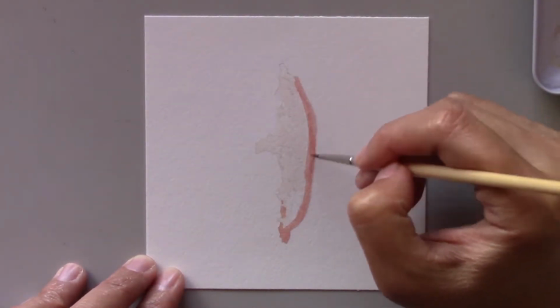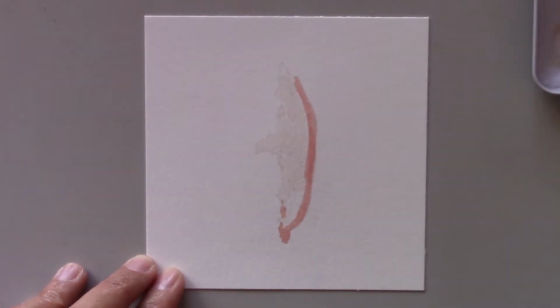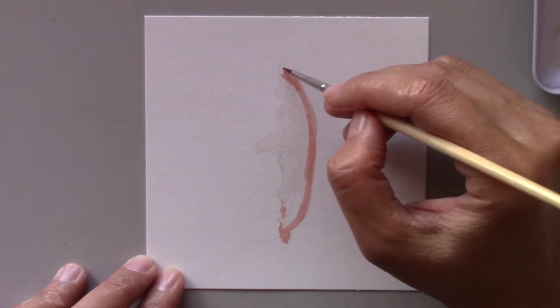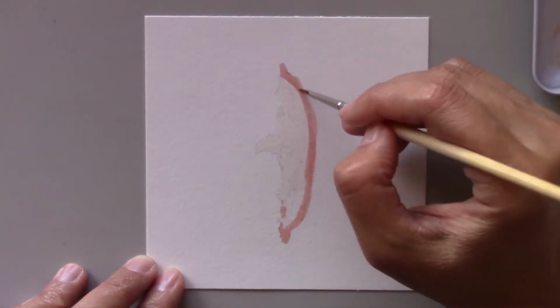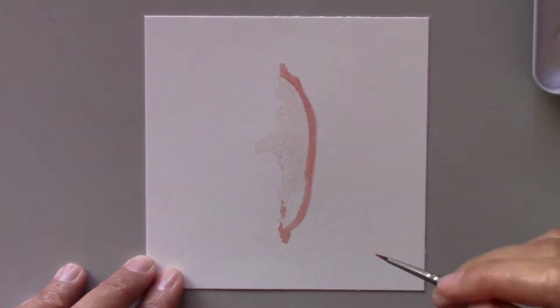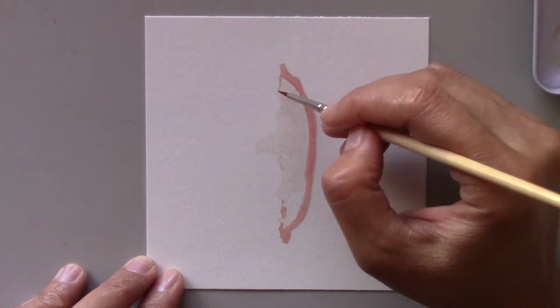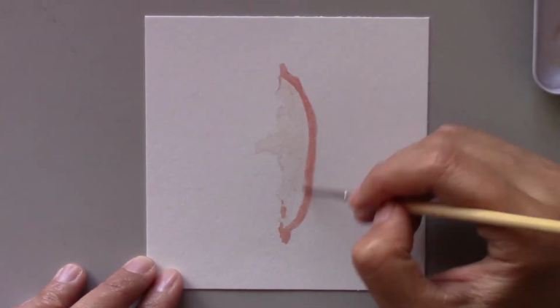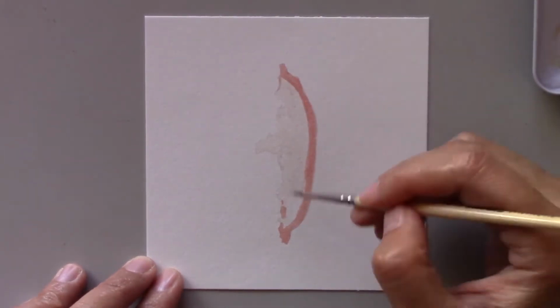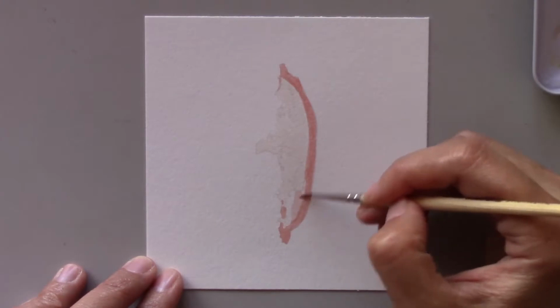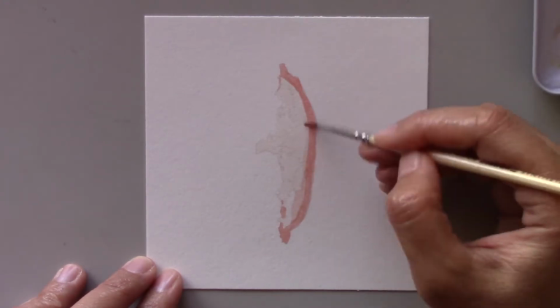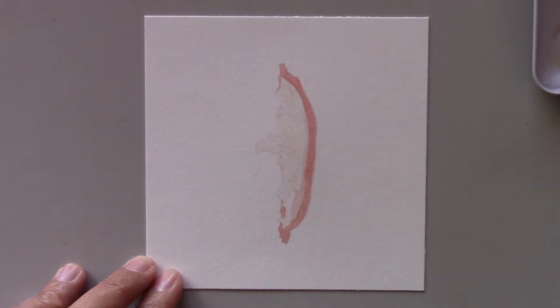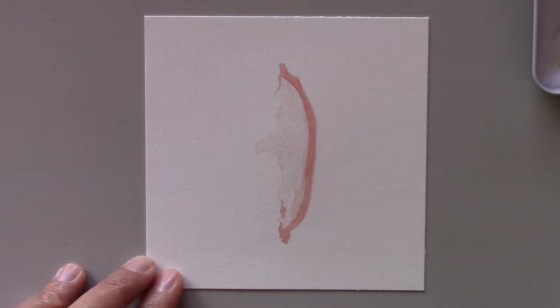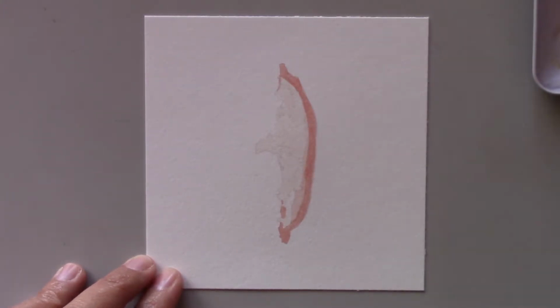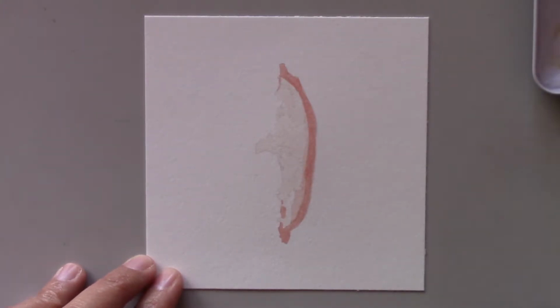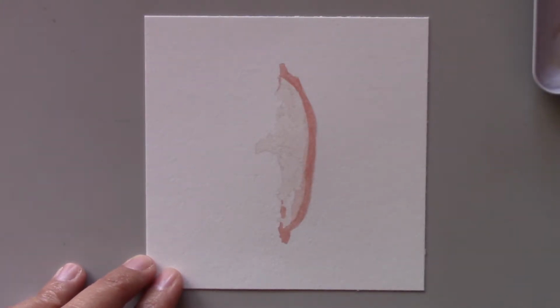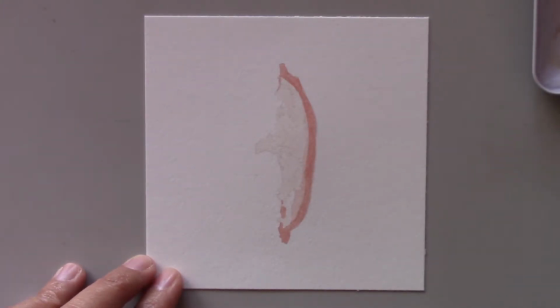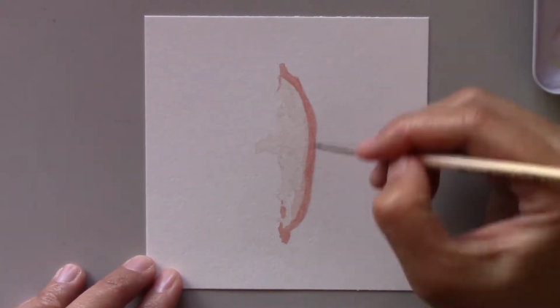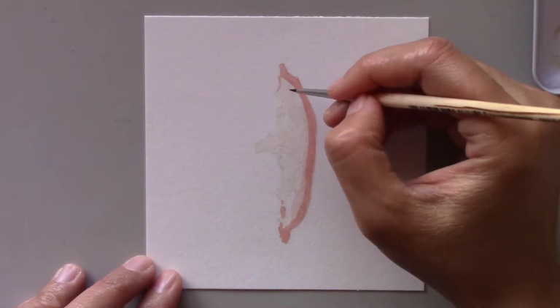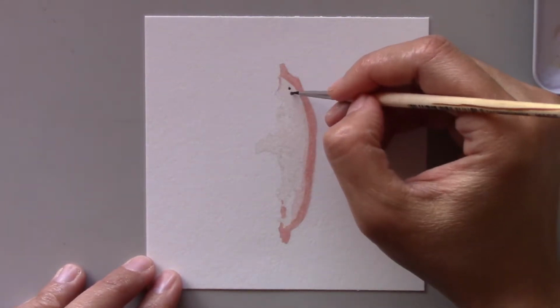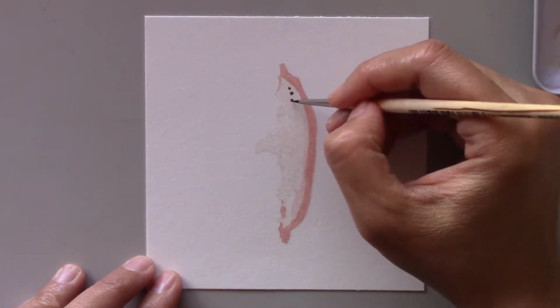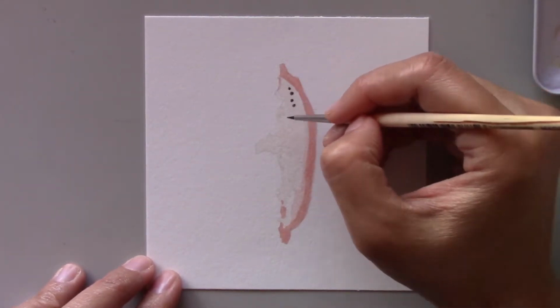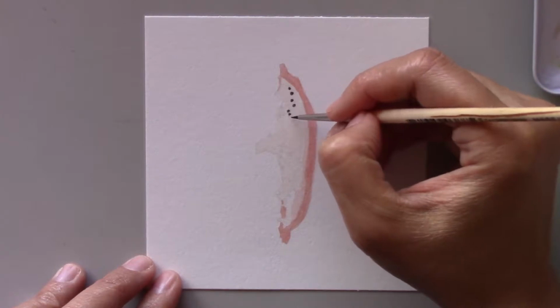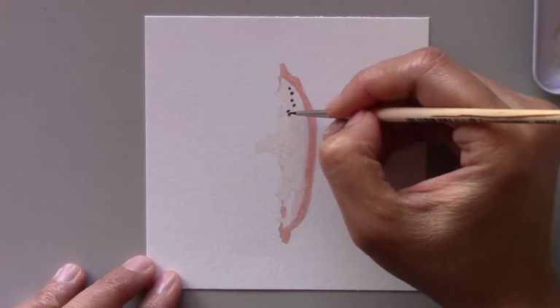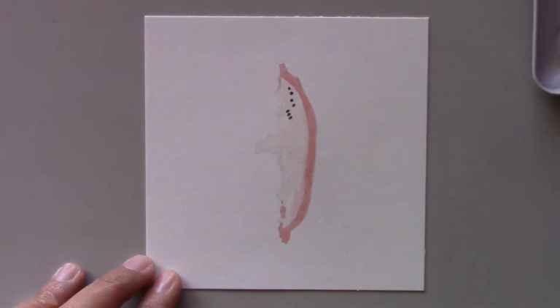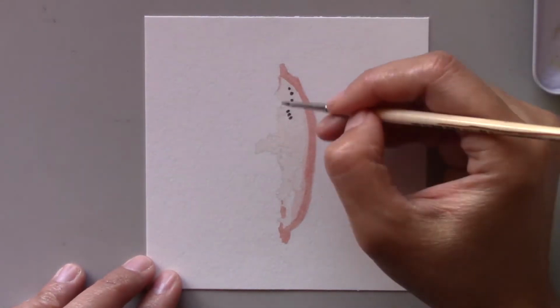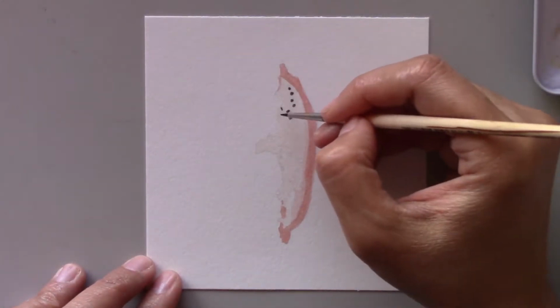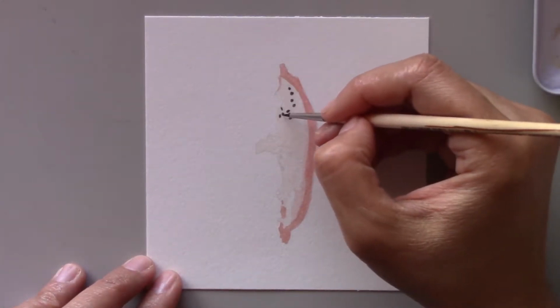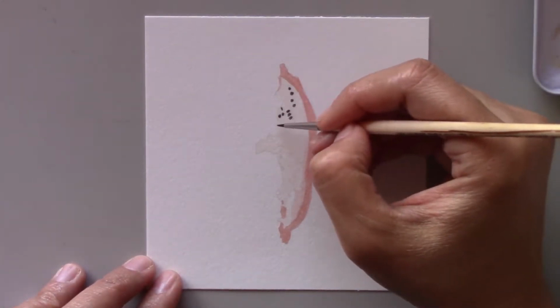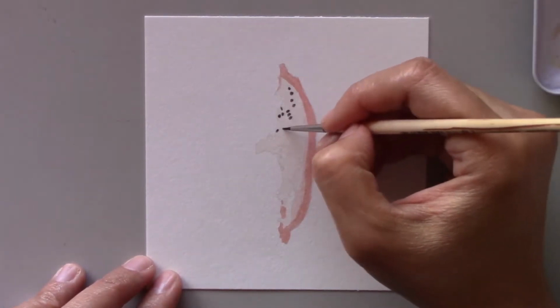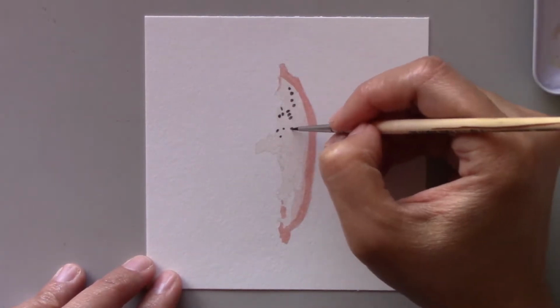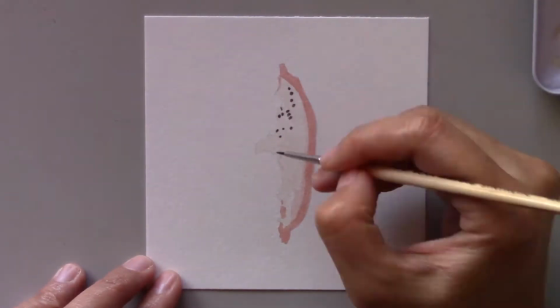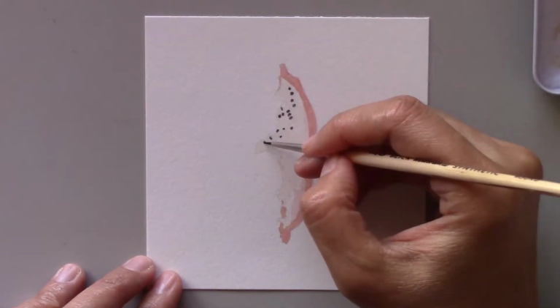In this painting I didn't get a chance to paint the whole fruit, but what I want to focus on is the inside of the fruit. But before that, a little background on where I found this fruit.